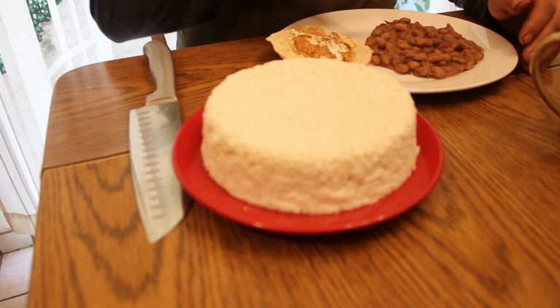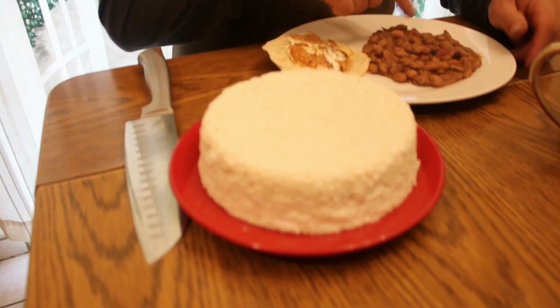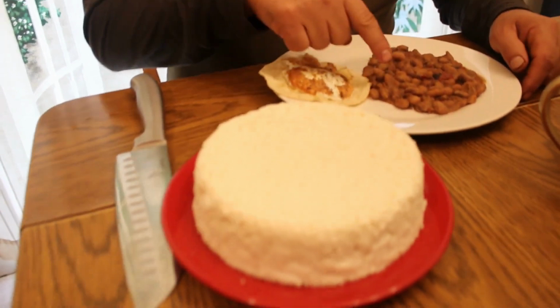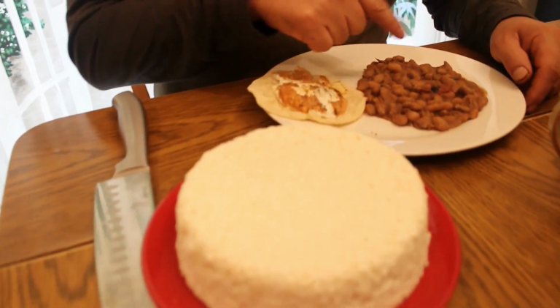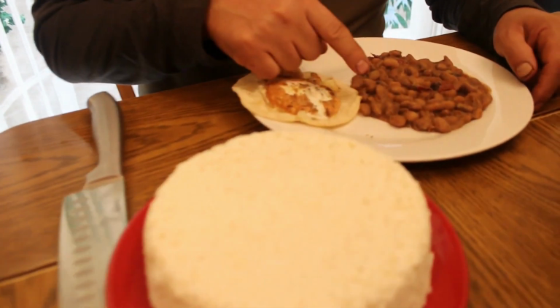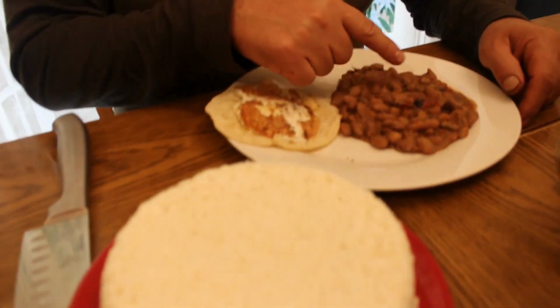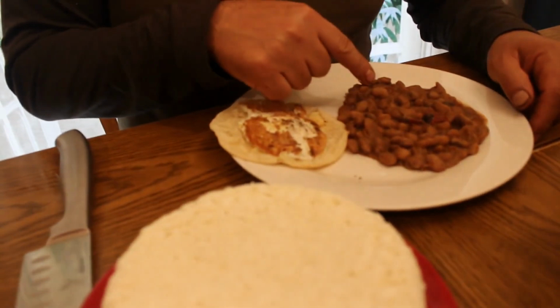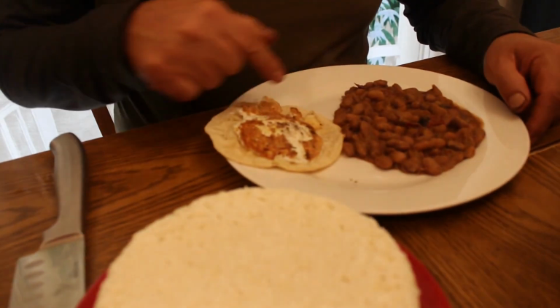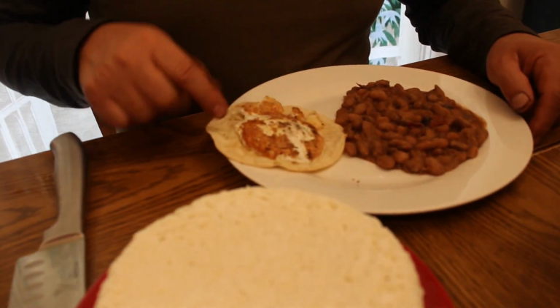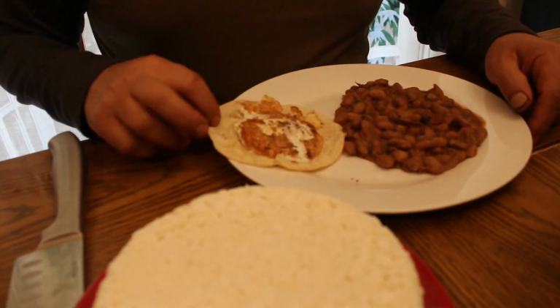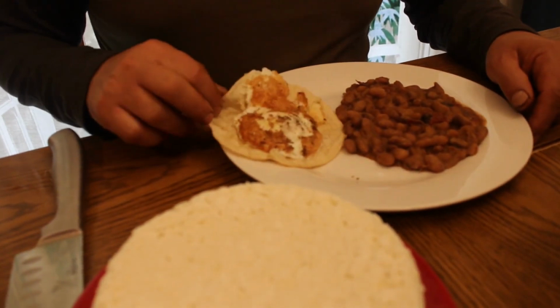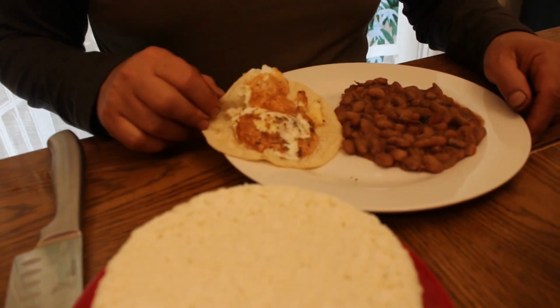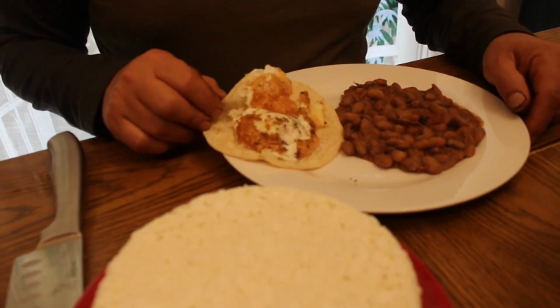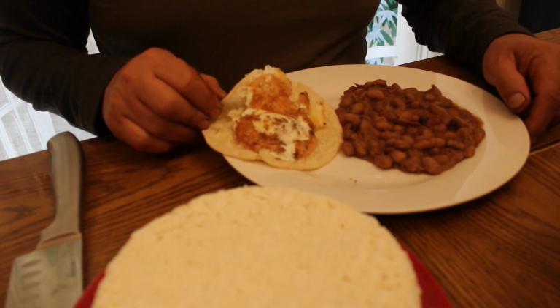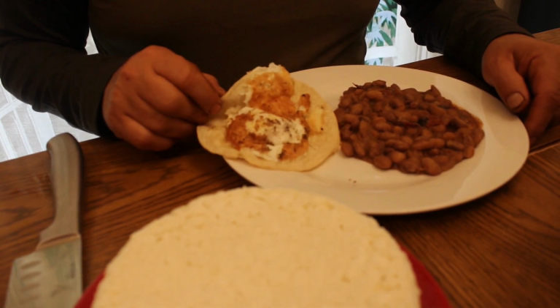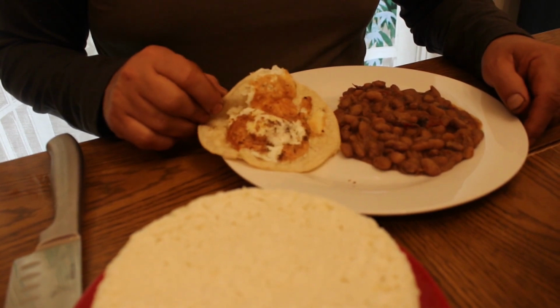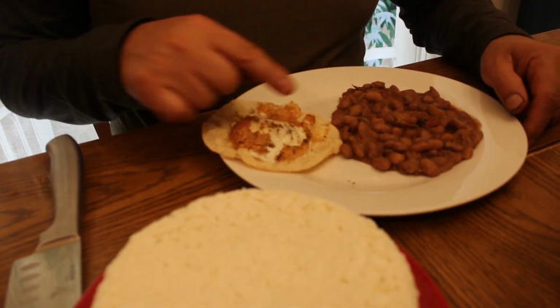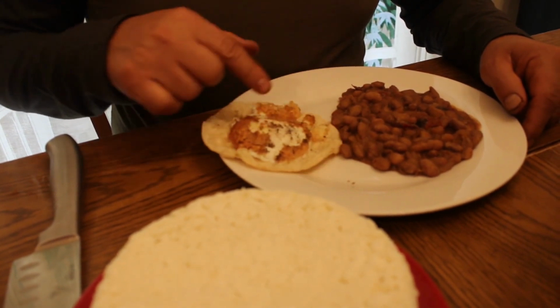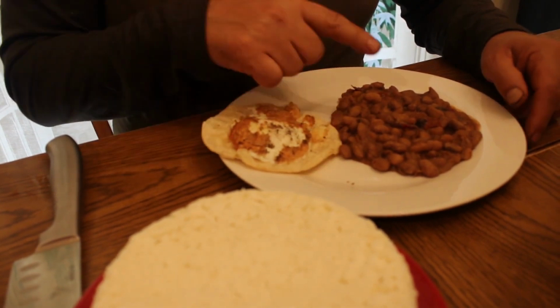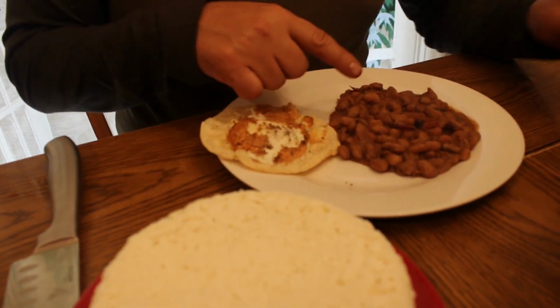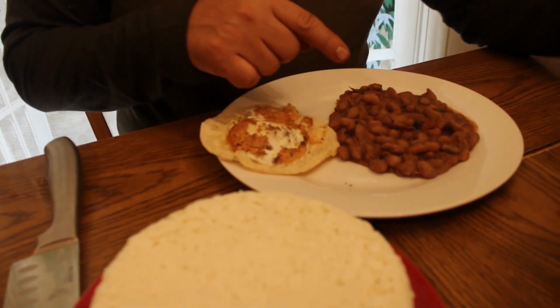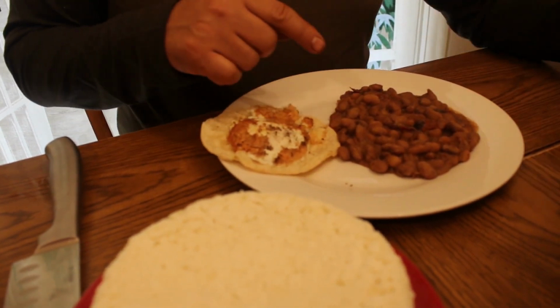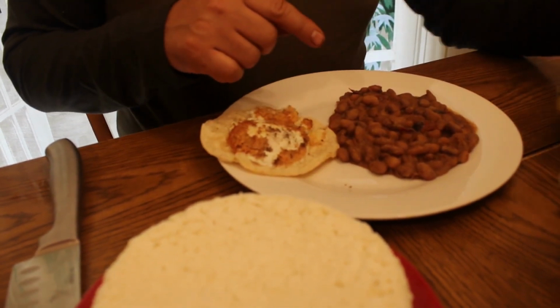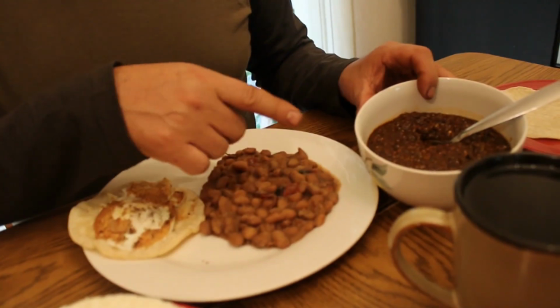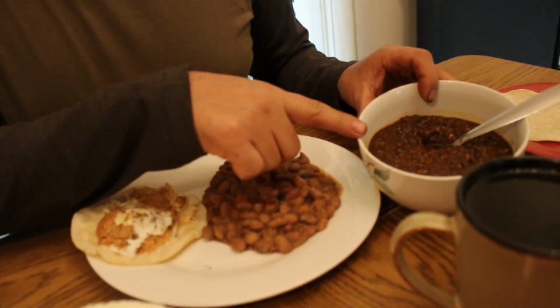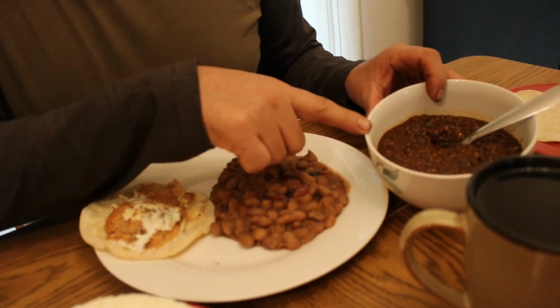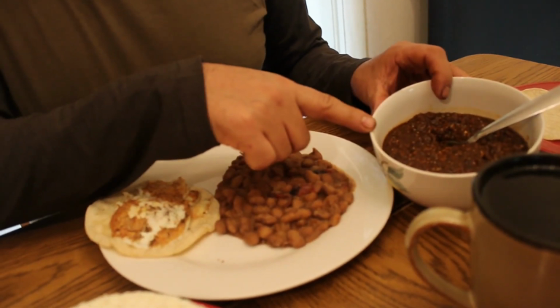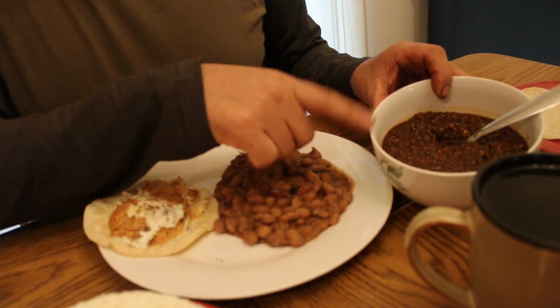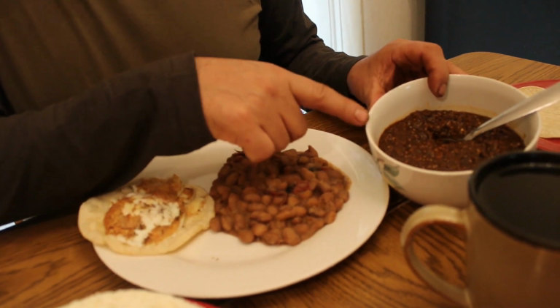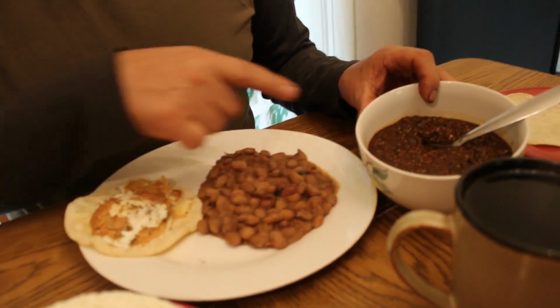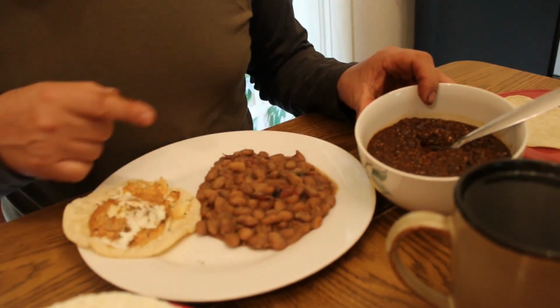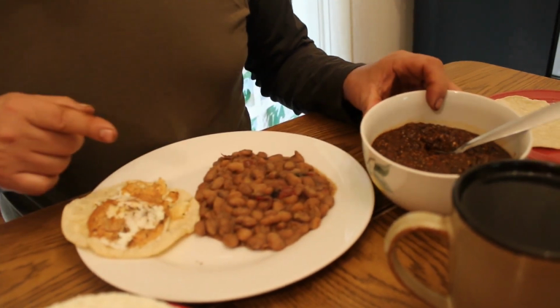Now we're gonna try the homemade queso fresco cheese. I'm gonna have it with some fried beans and a roasted egg on a tortilla — I already have the recipe for that on the channel — and a tomatillo salsa — I already have the recipe for that as well.